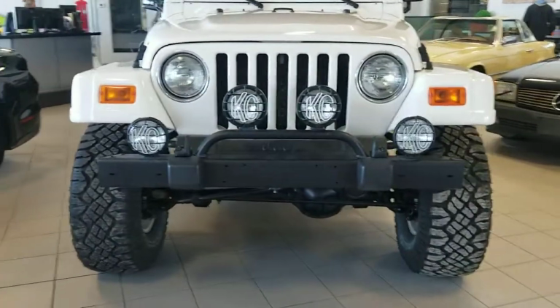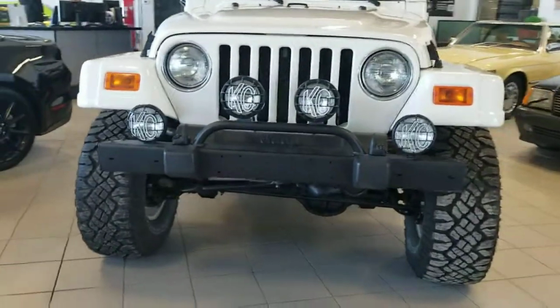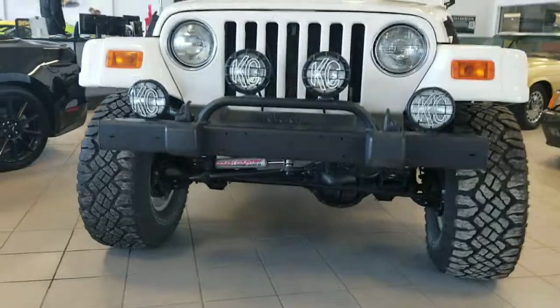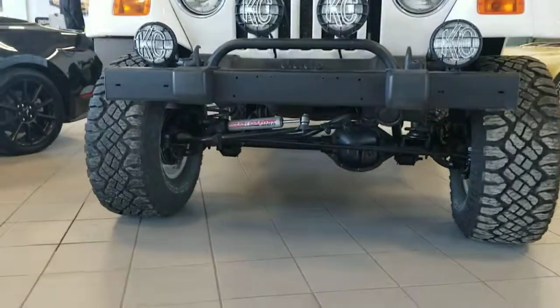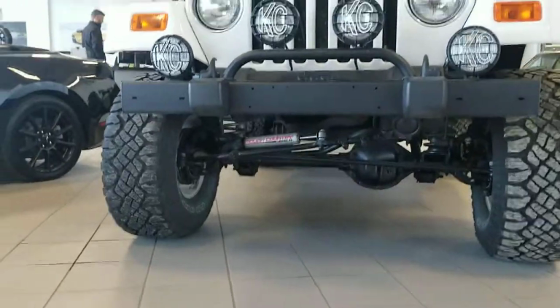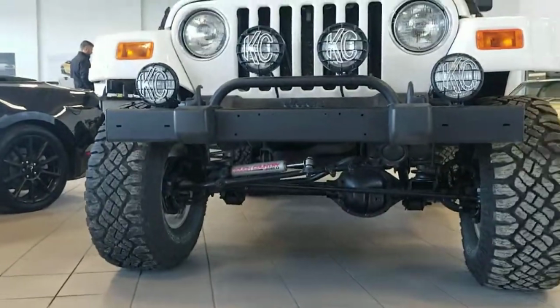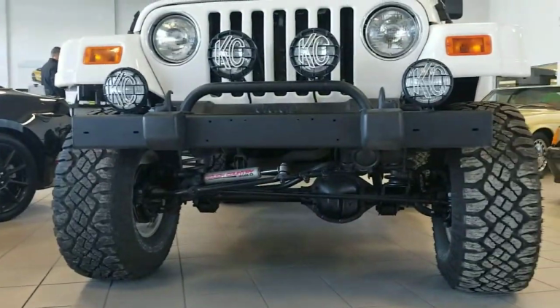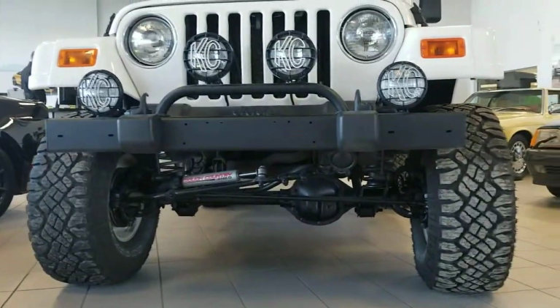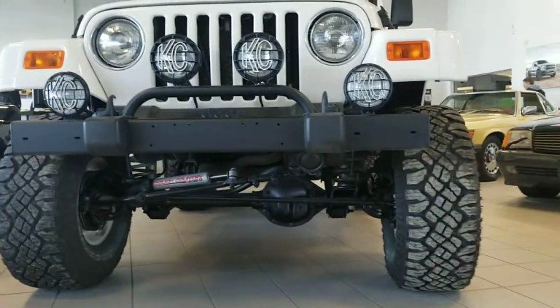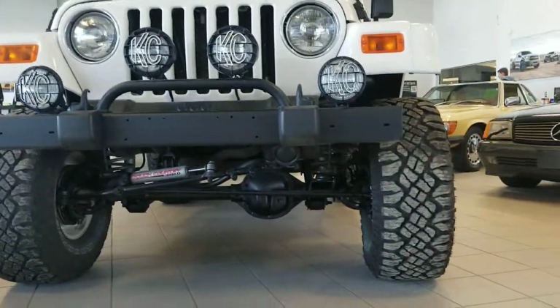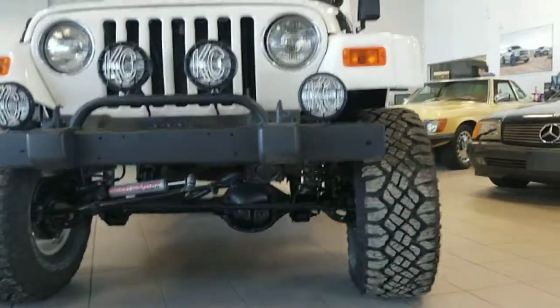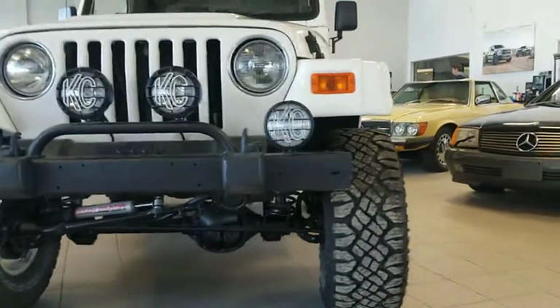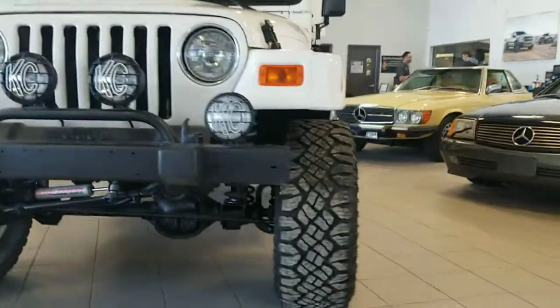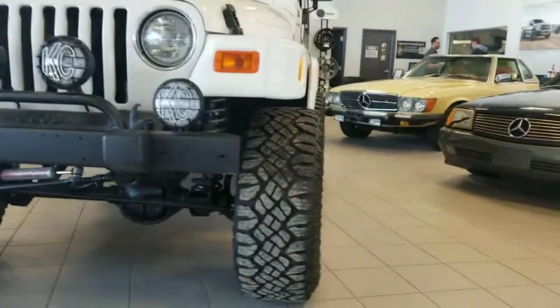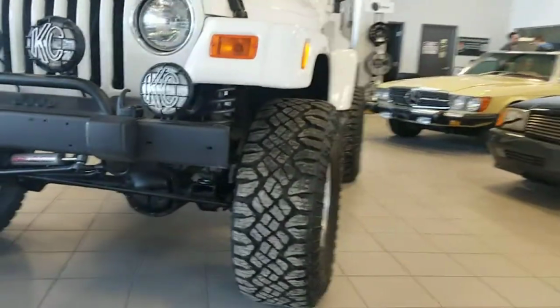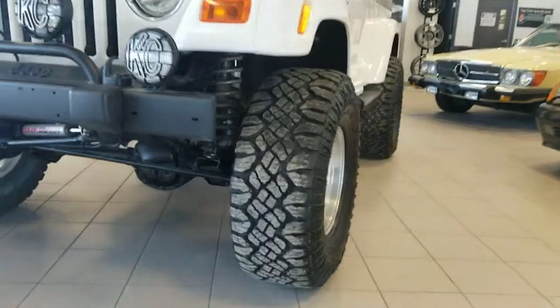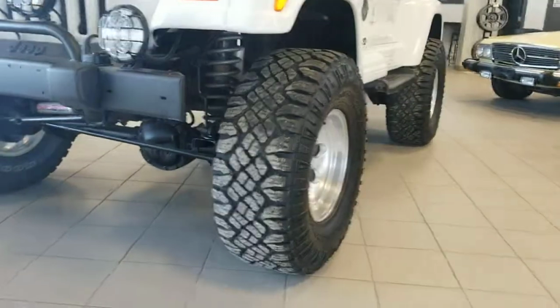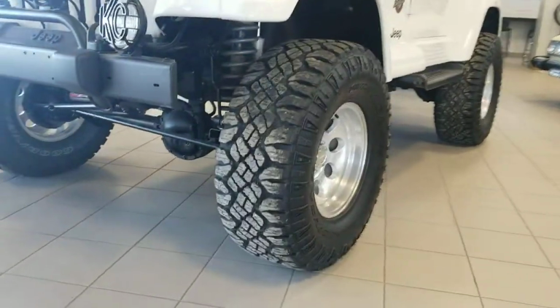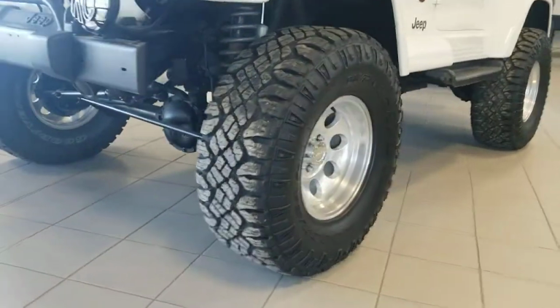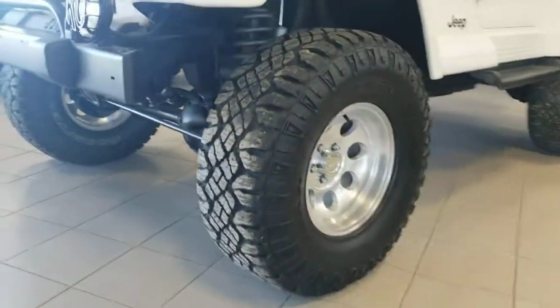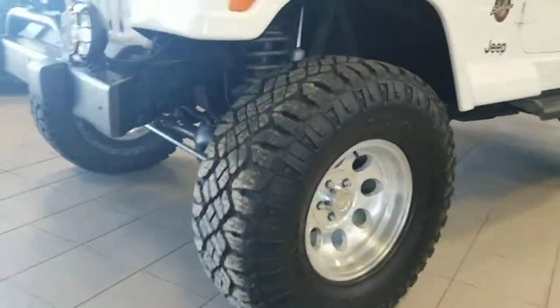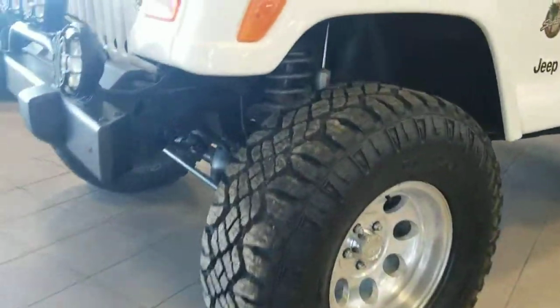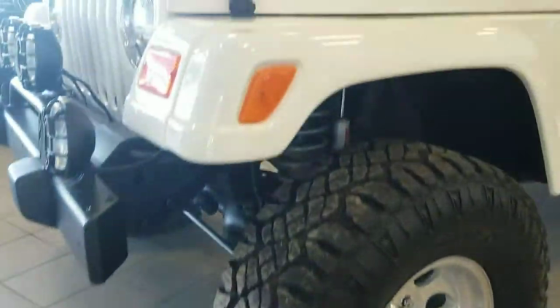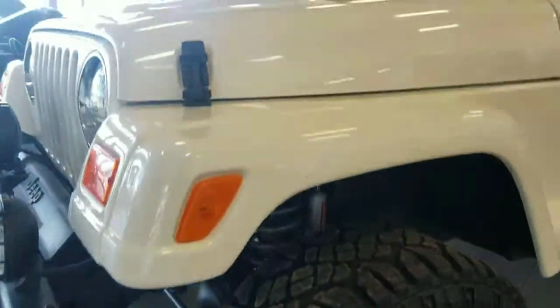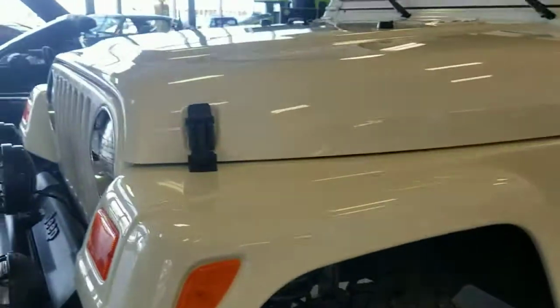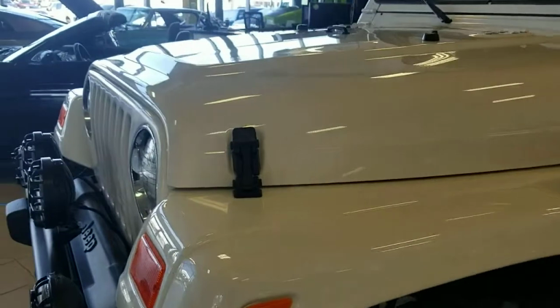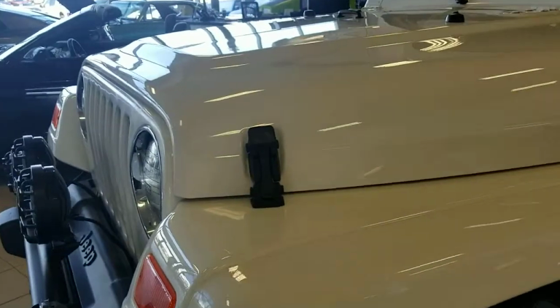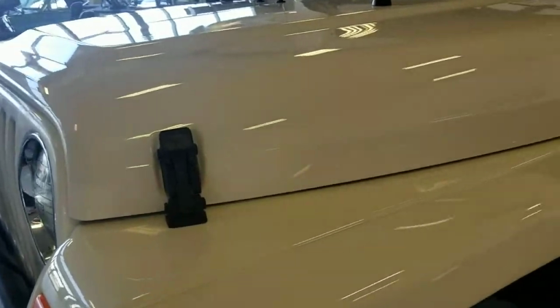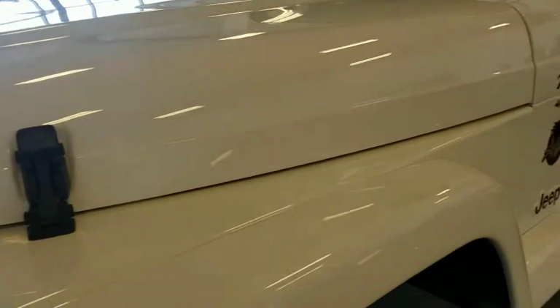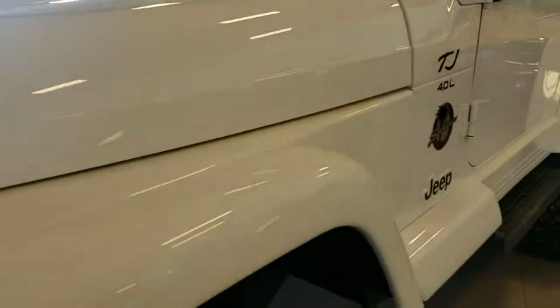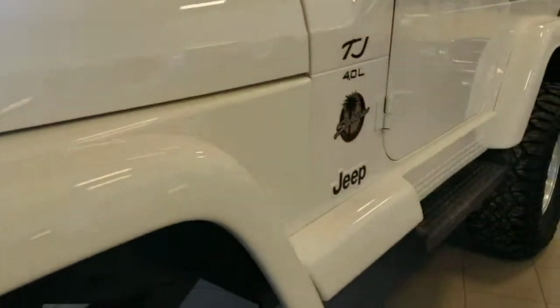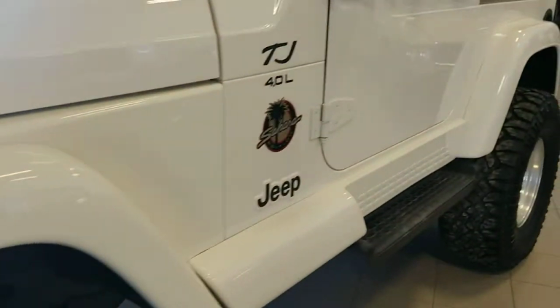This vehicle does have the three and a half inch Rough Country lift on there. As I mentioned, the Wrangler dirt tracks are on there — they're in great condition, tons of tread. The body is in immaculate condition.